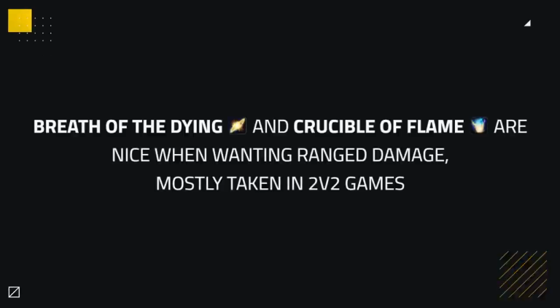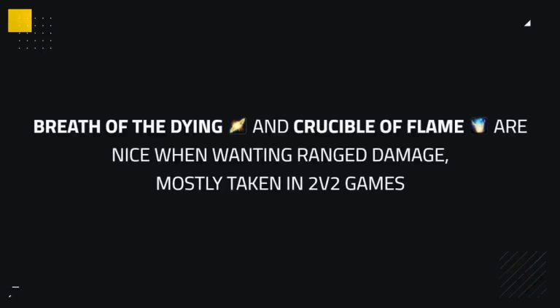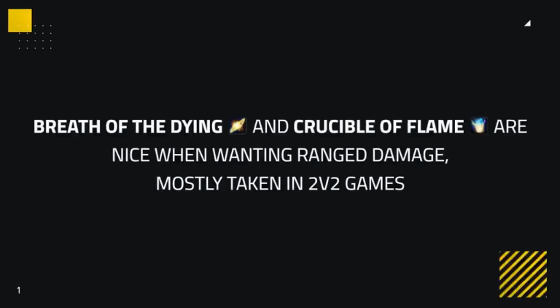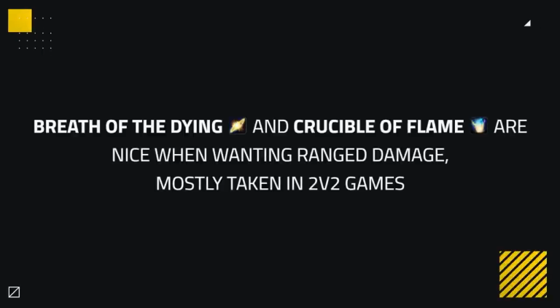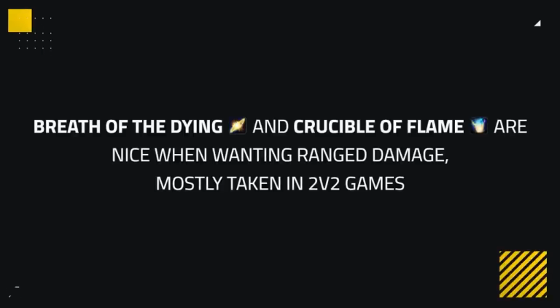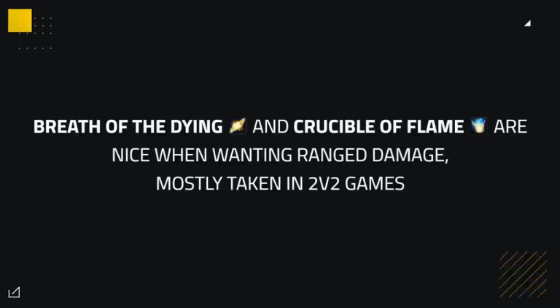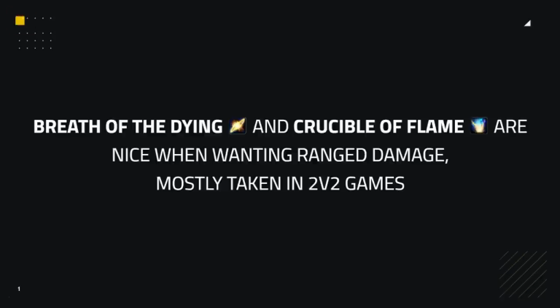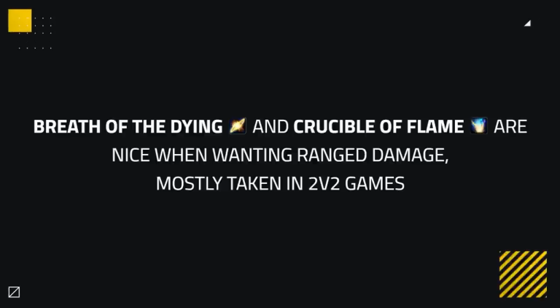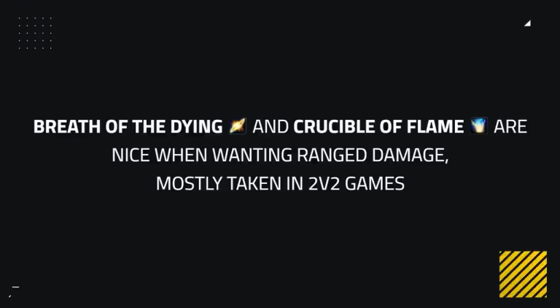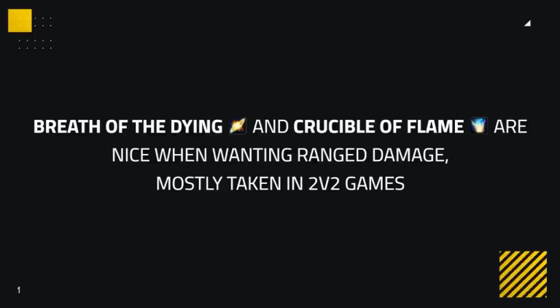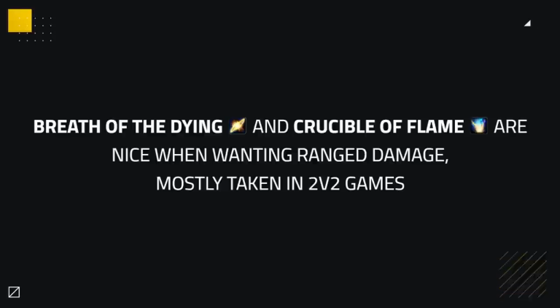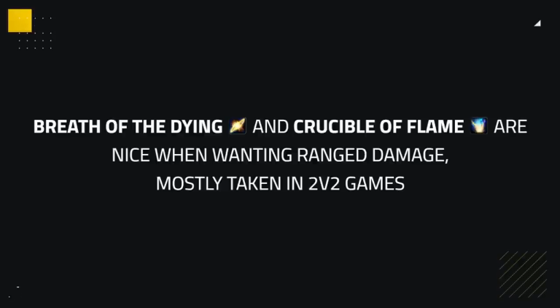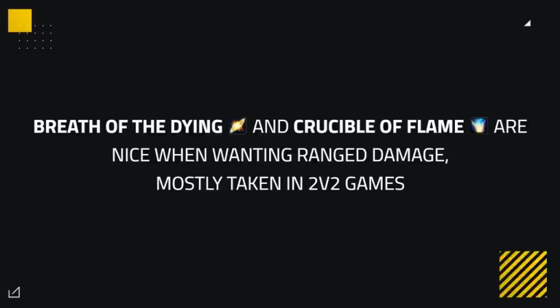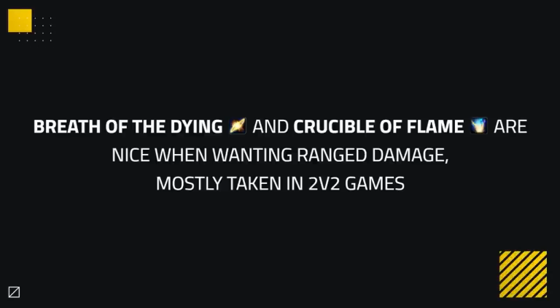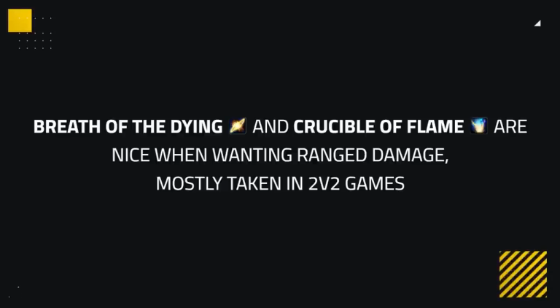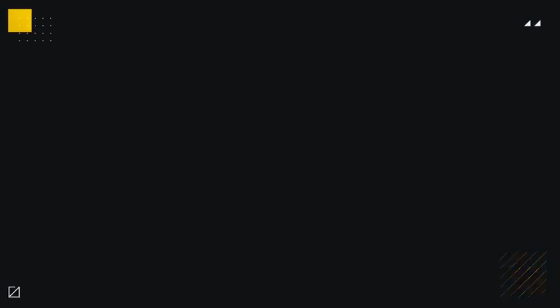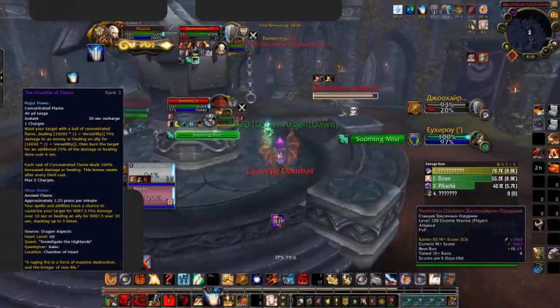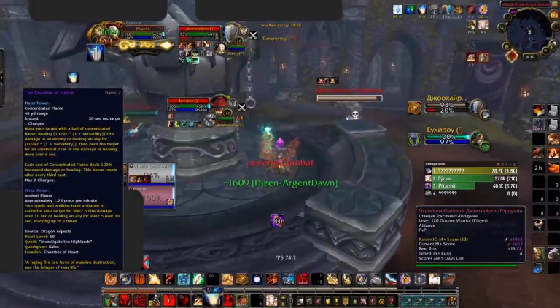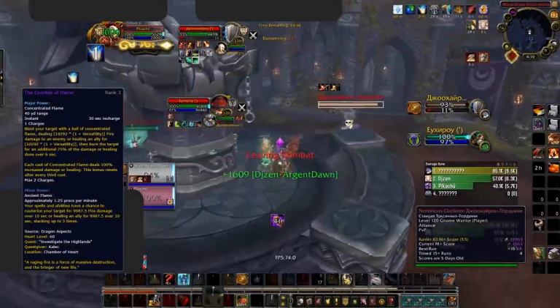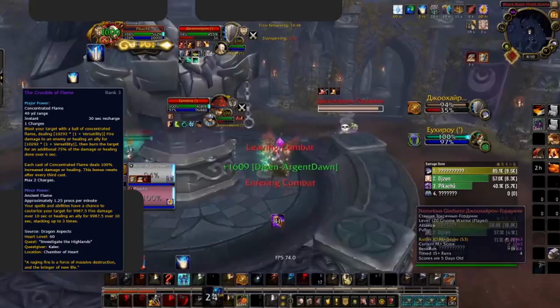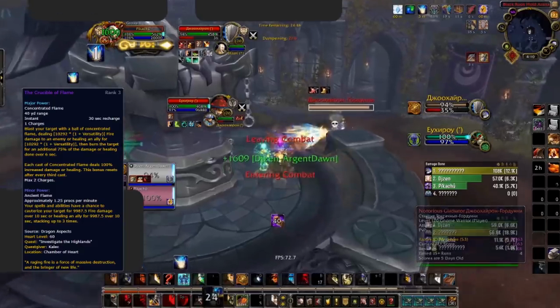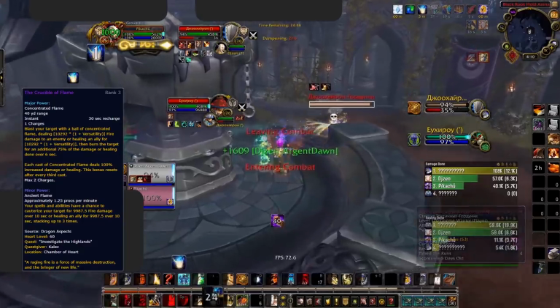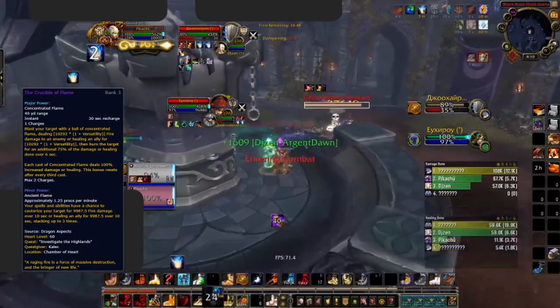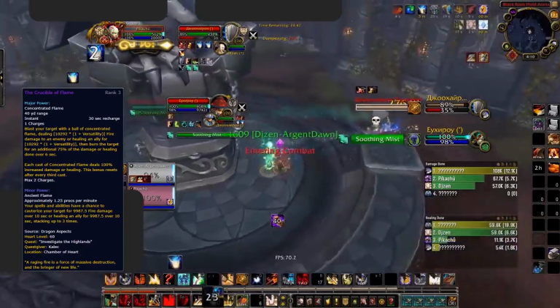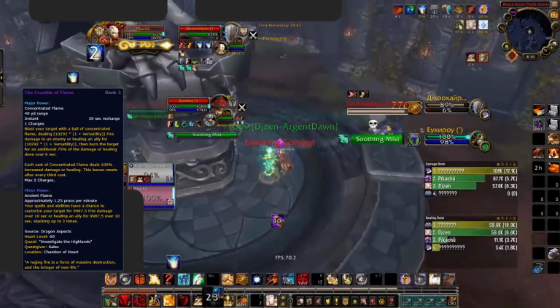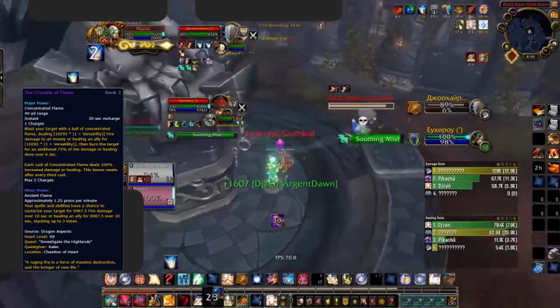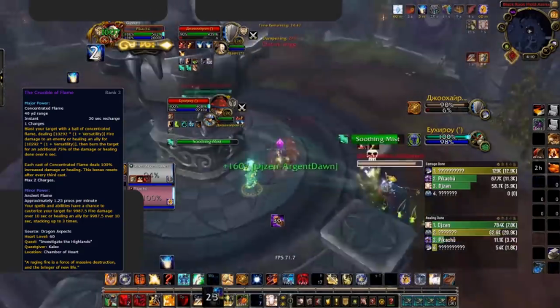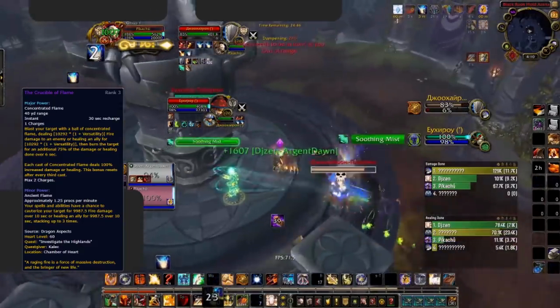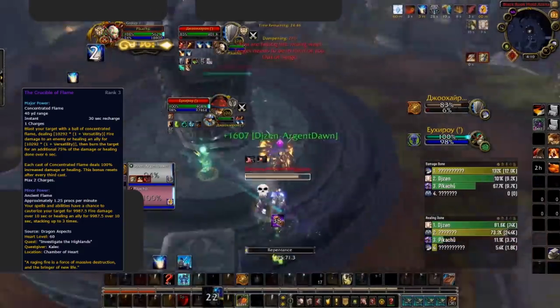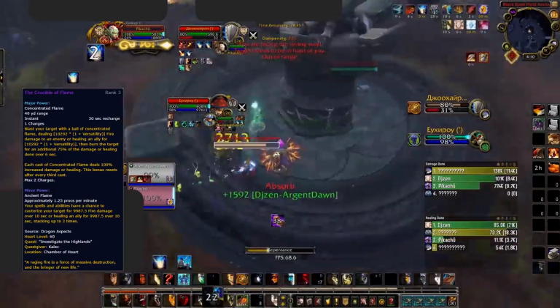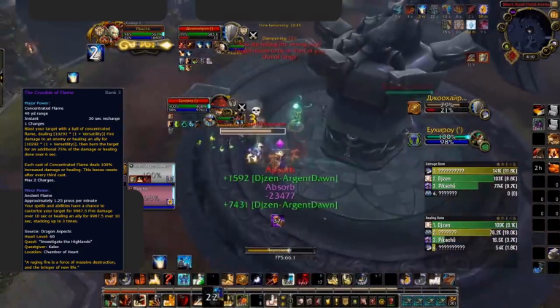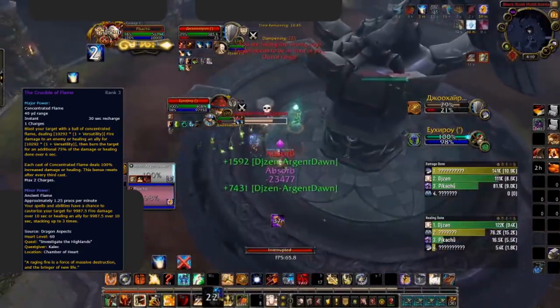Breath of the Dying and the Crucible of Flame are nice picks when you want more ranged damage, which is mostly taken in 2v2 games. You'd choose Crucible of Flame over Breath of the Dying if you want even more ranged damage, as you have two charges for more pressure.